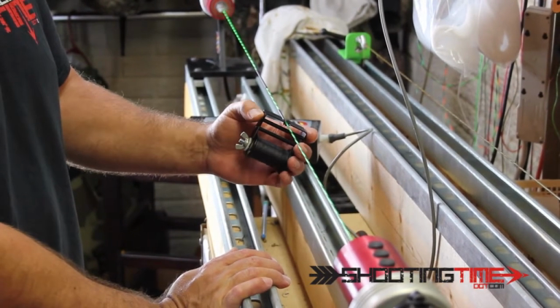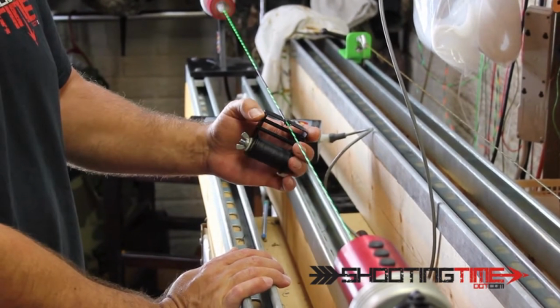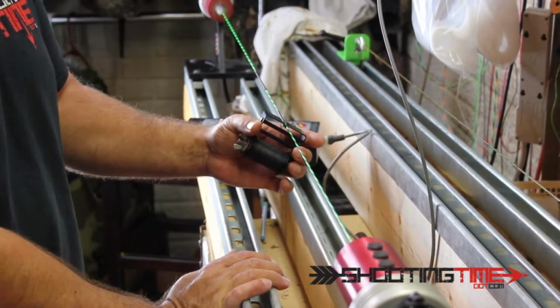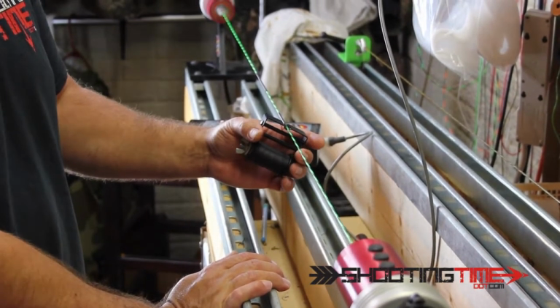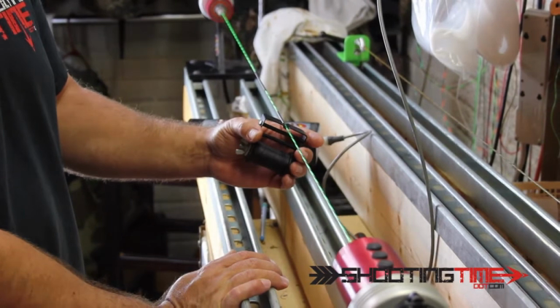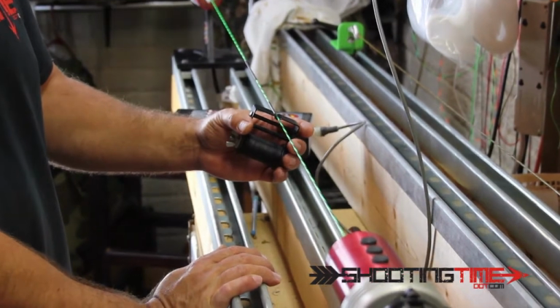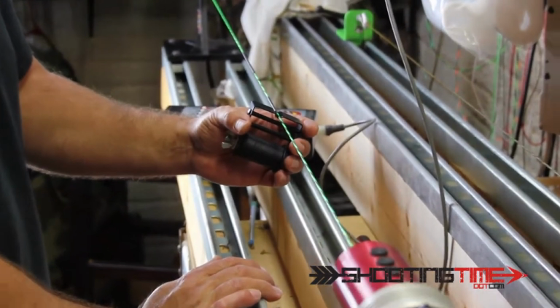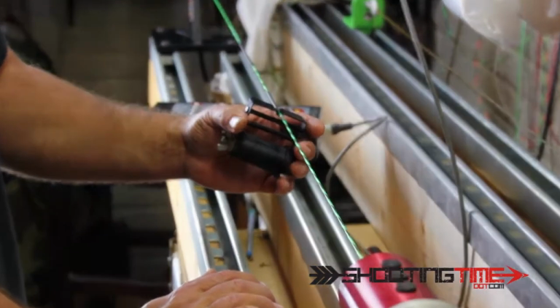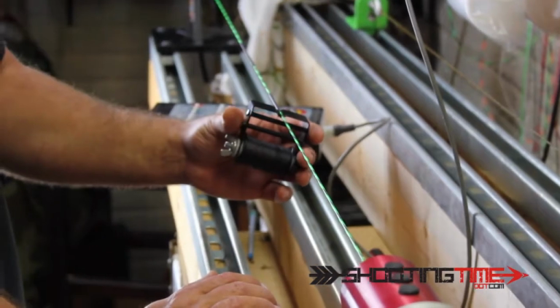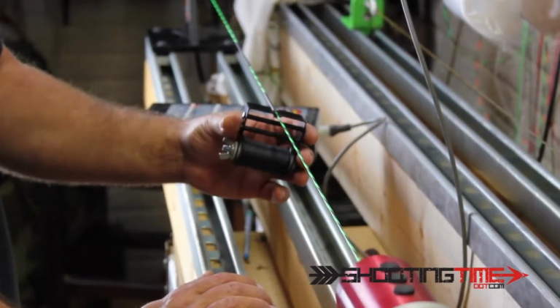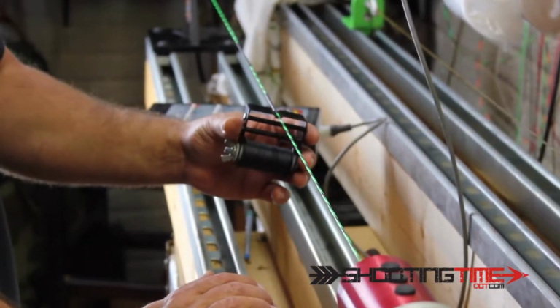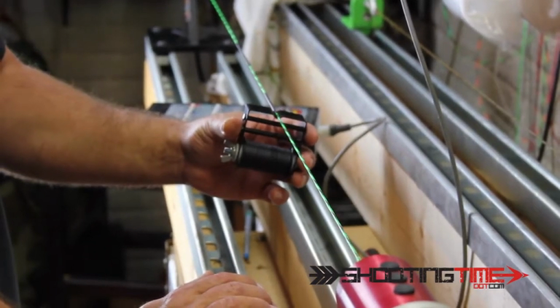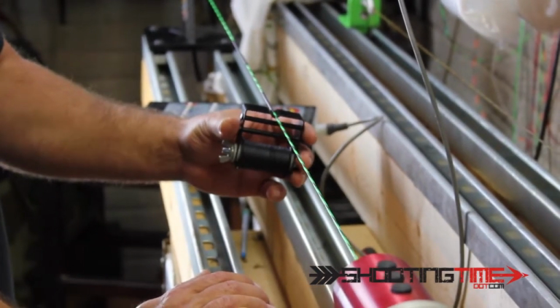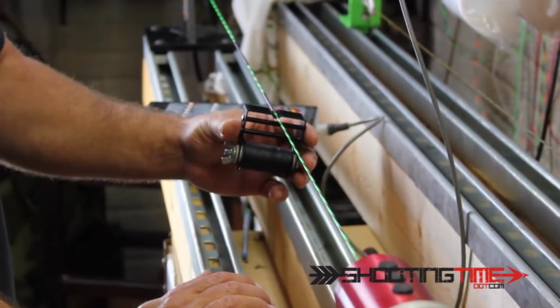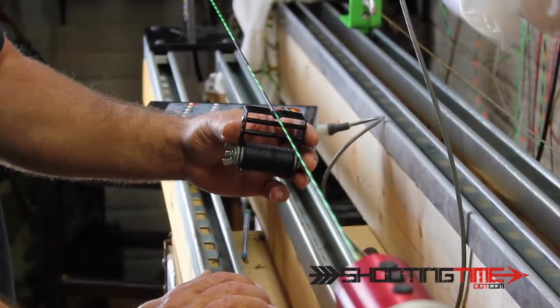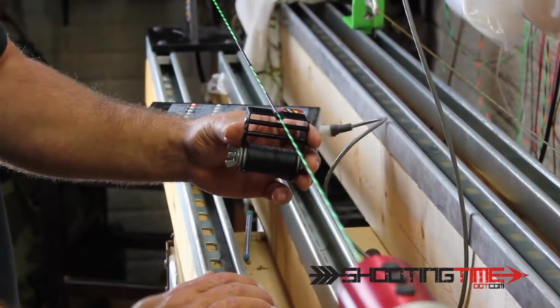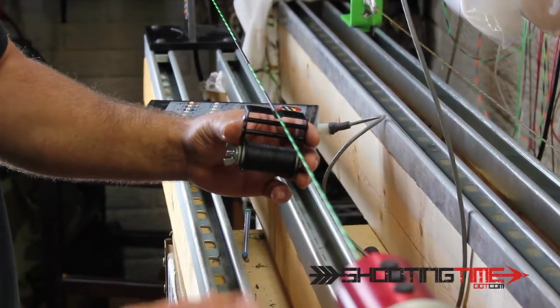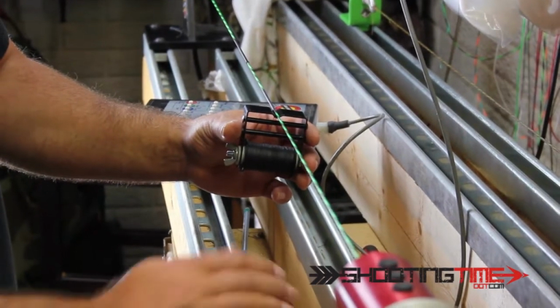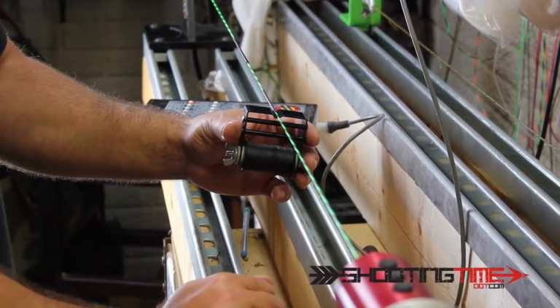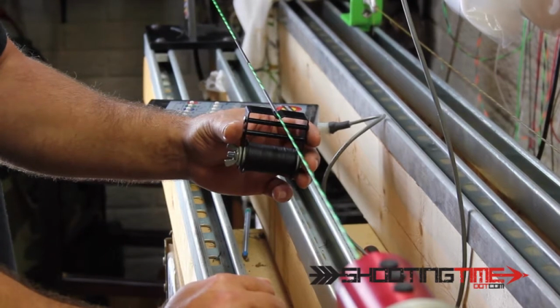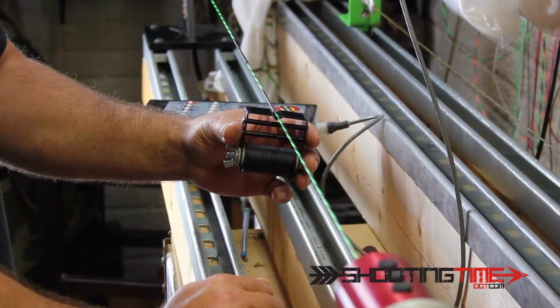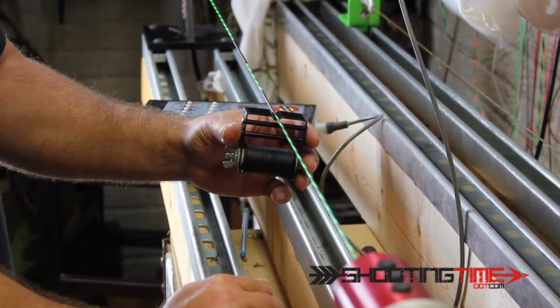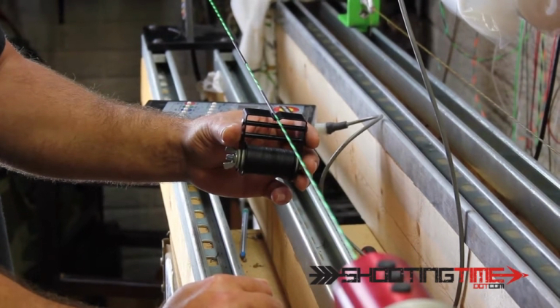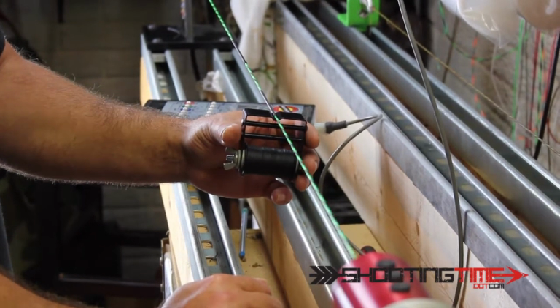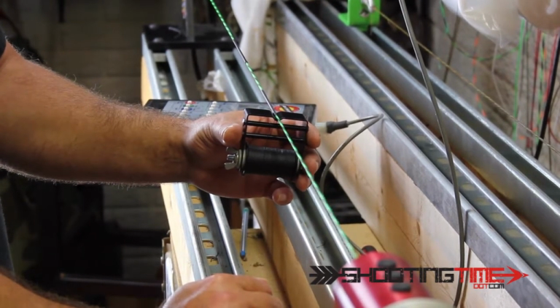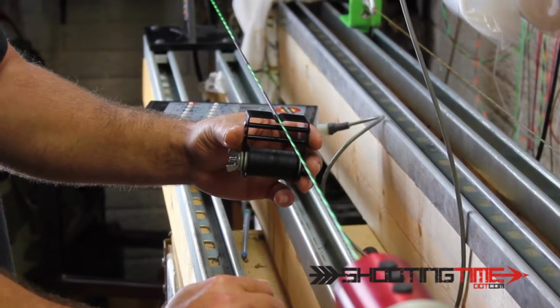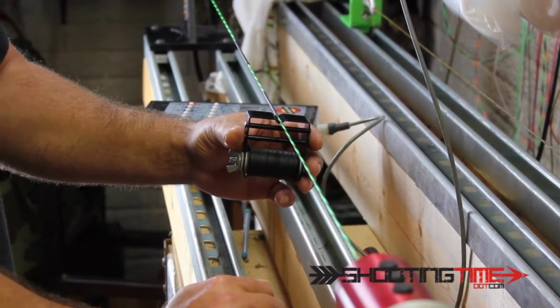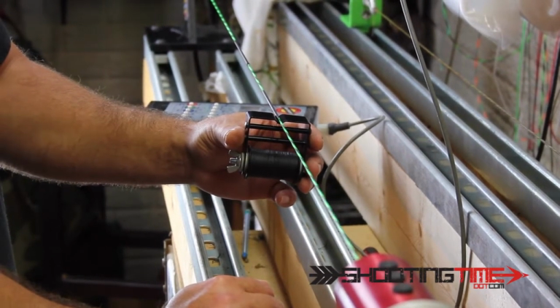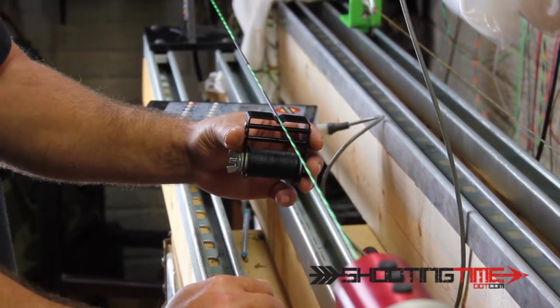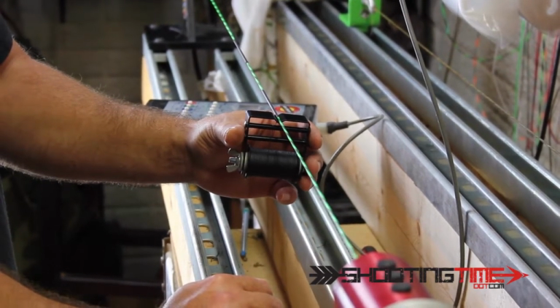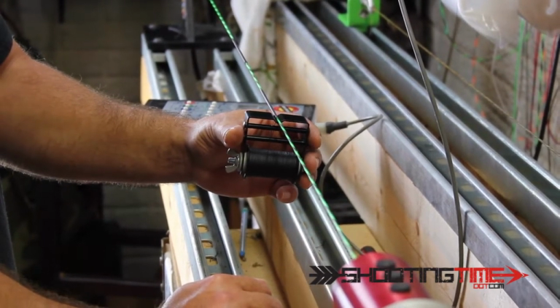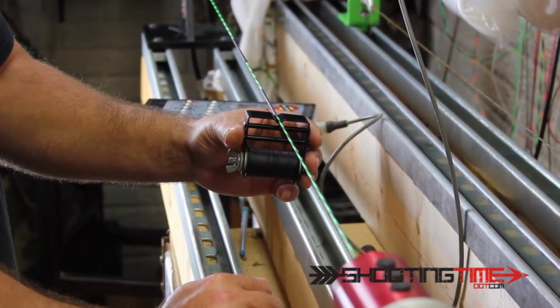This string is turning at about 600 RPMs. This is an older model — they make a lot quicker ones now. It's on my wish list.